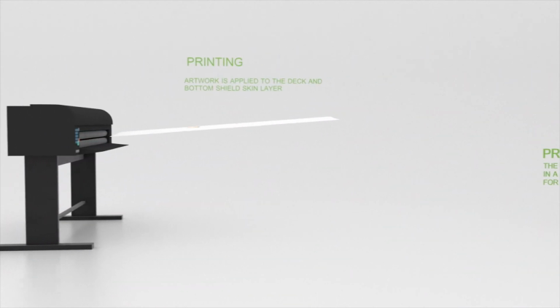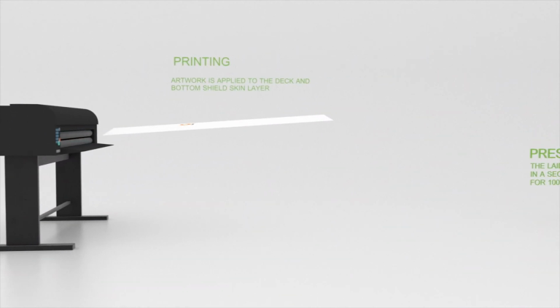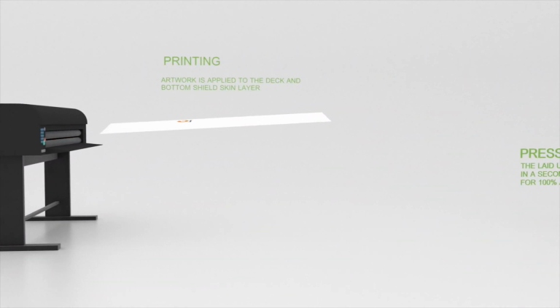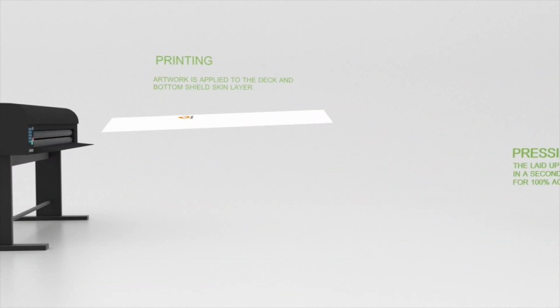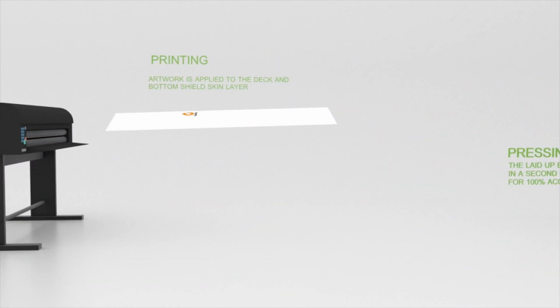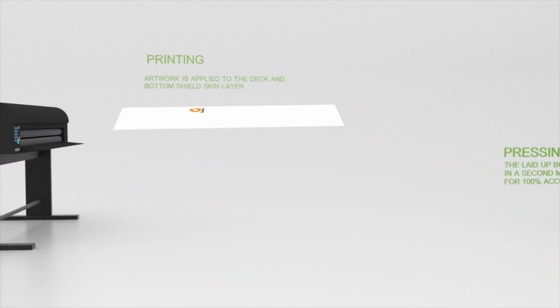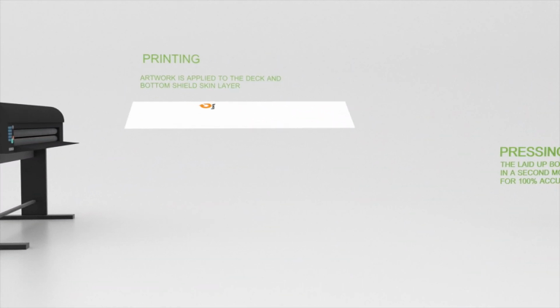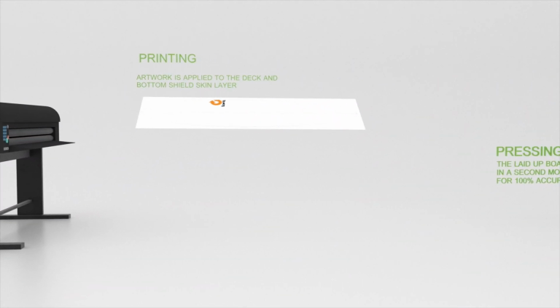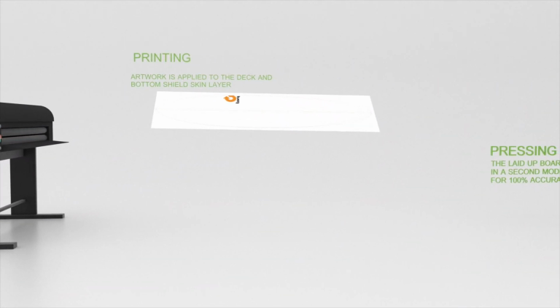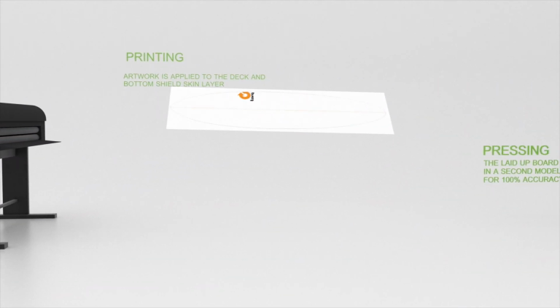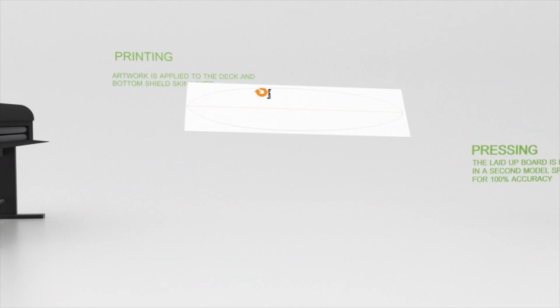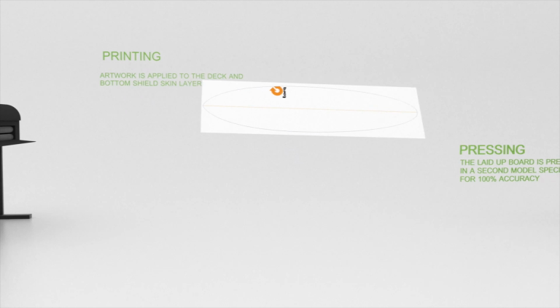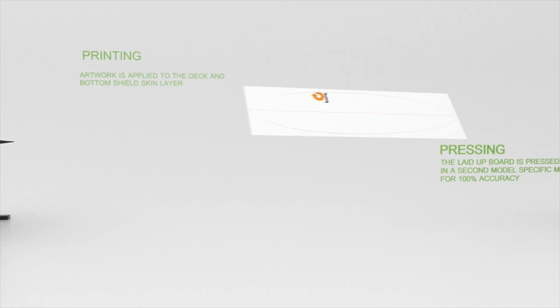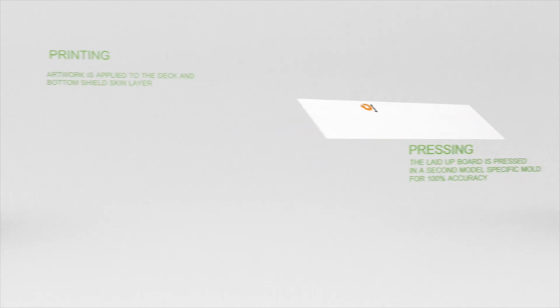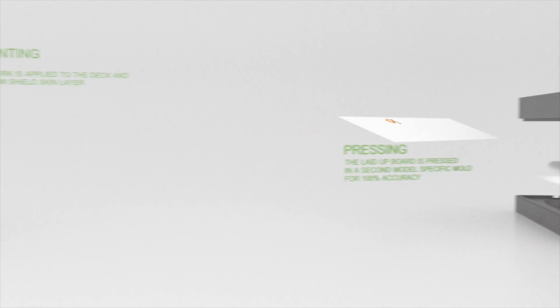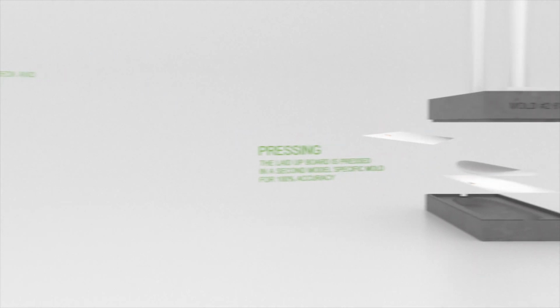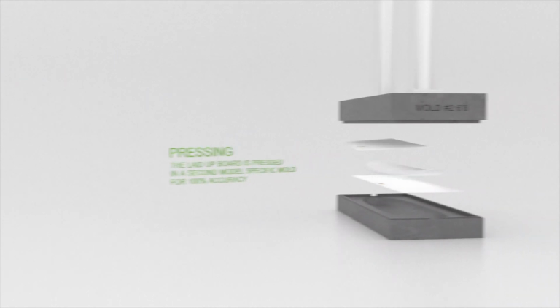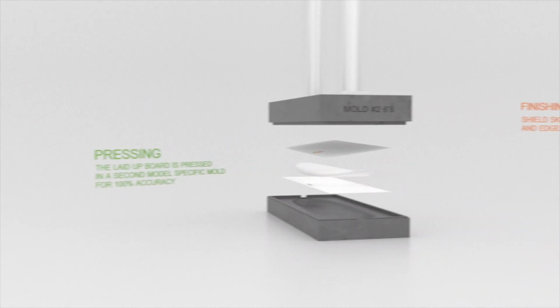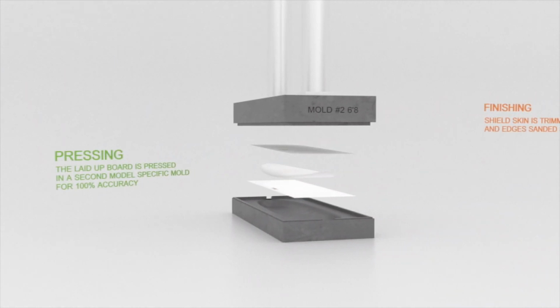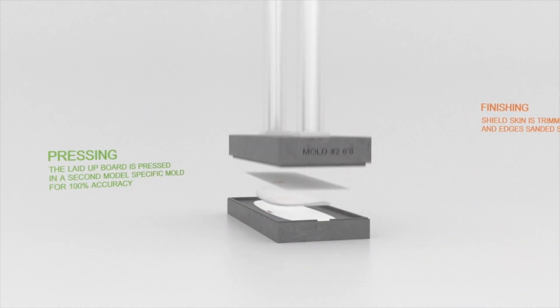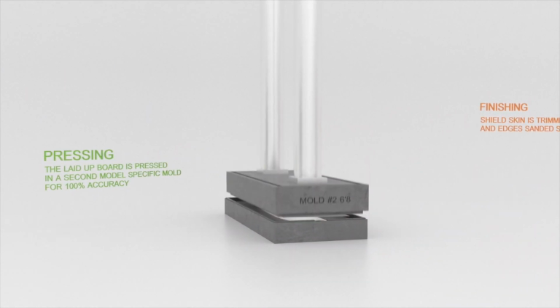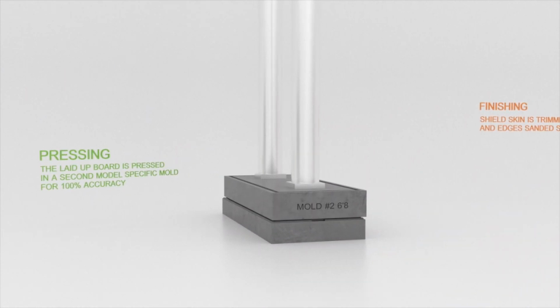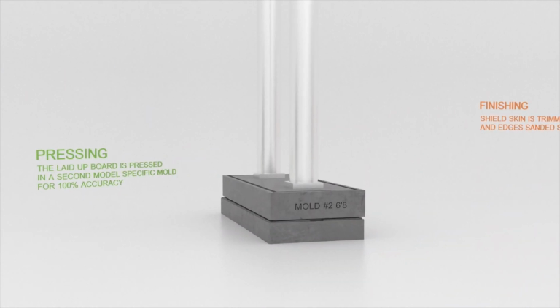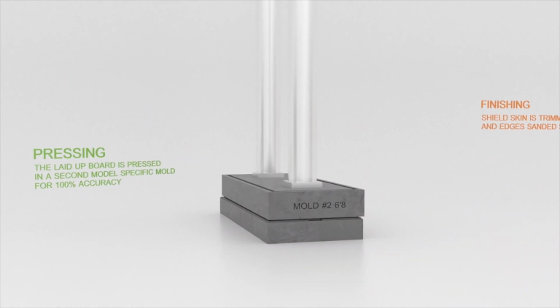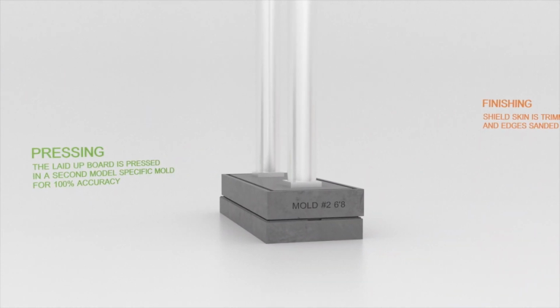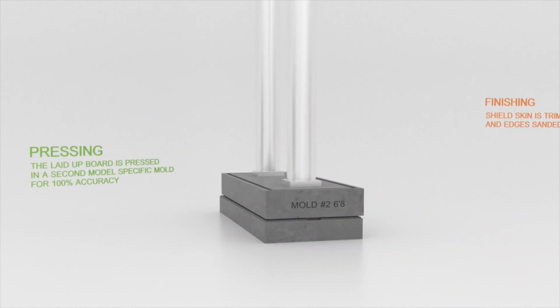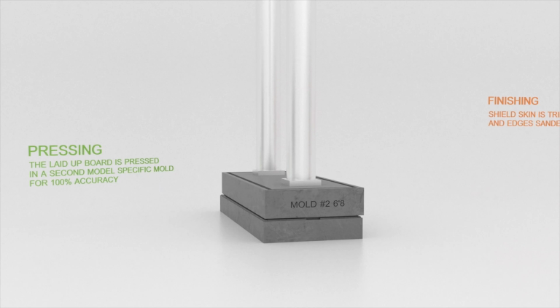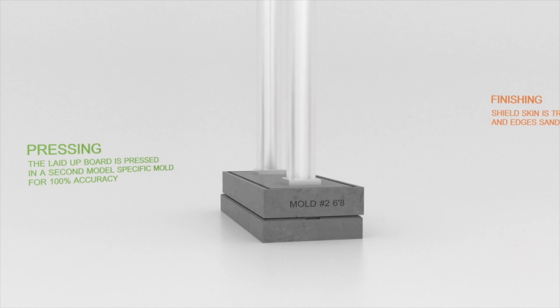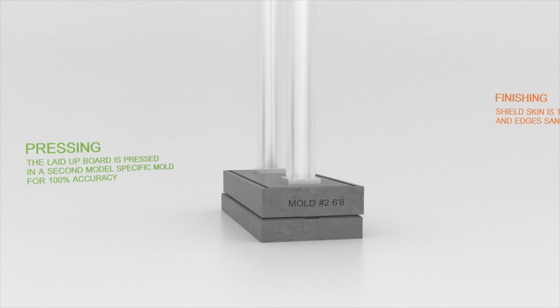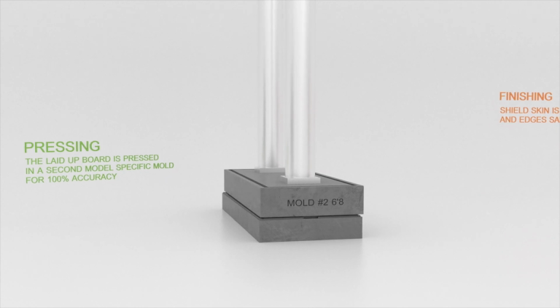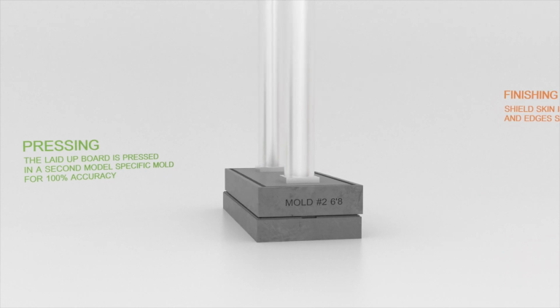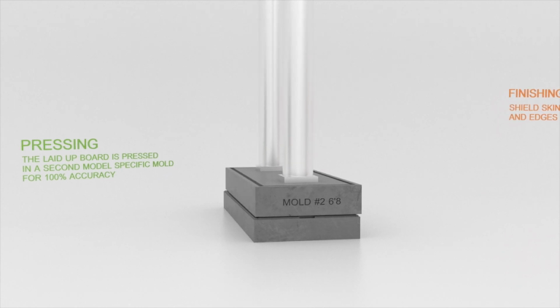High quality artwork is then applied to the board's final shield skin layer. The laid up board is pressed into a second specific mould to ensure 100% accuracy.